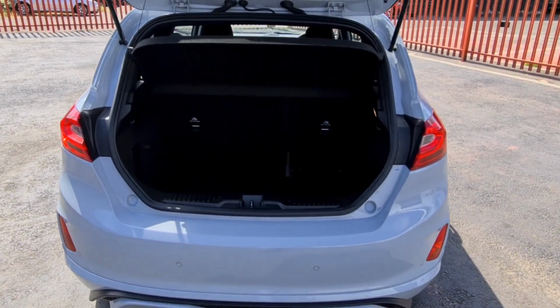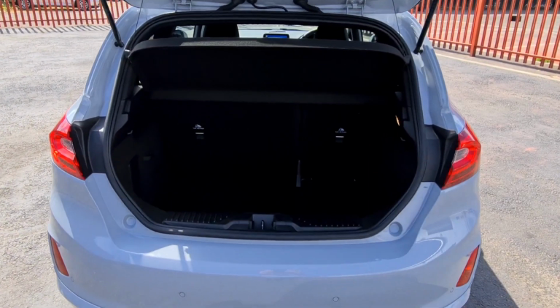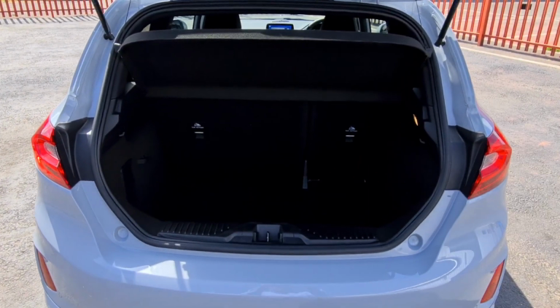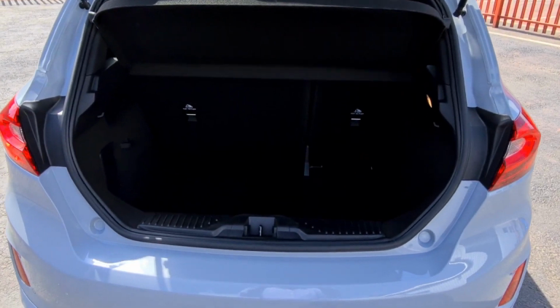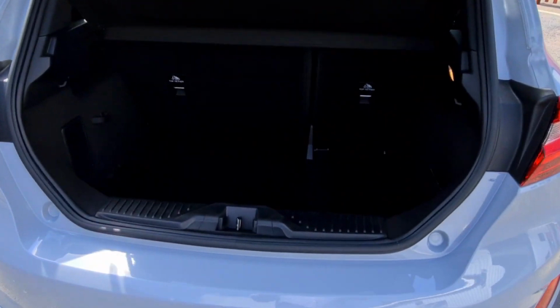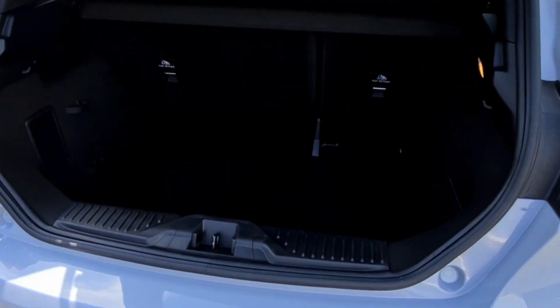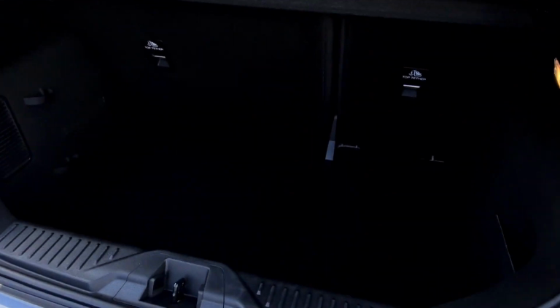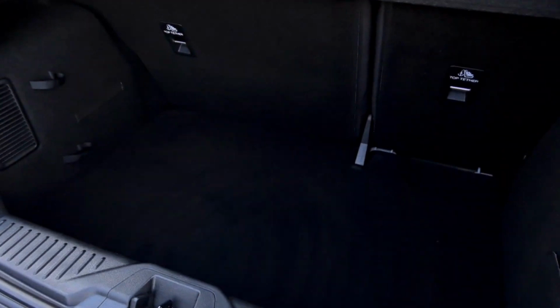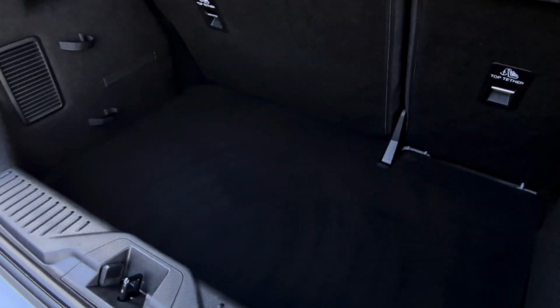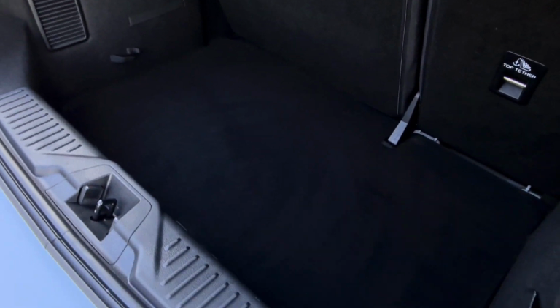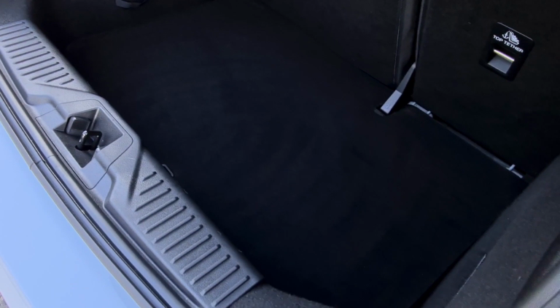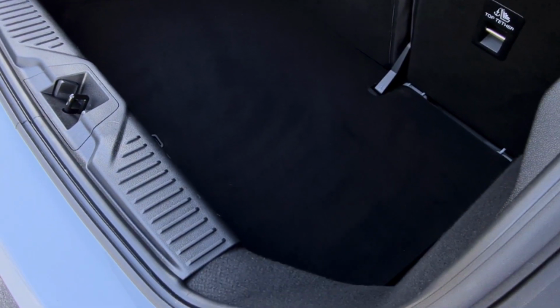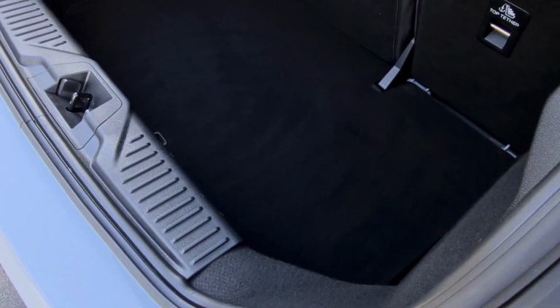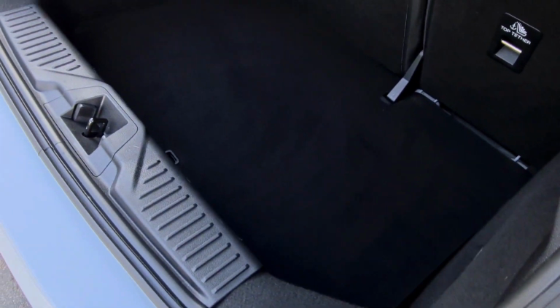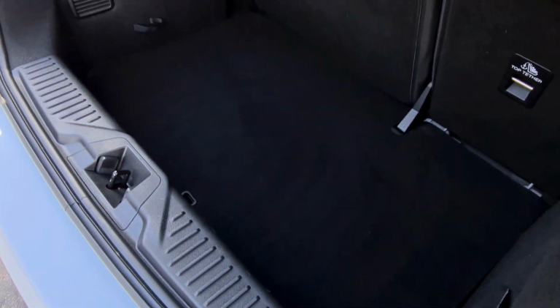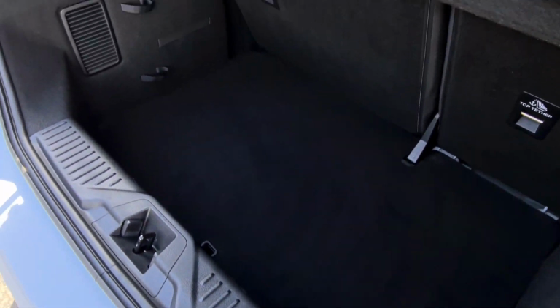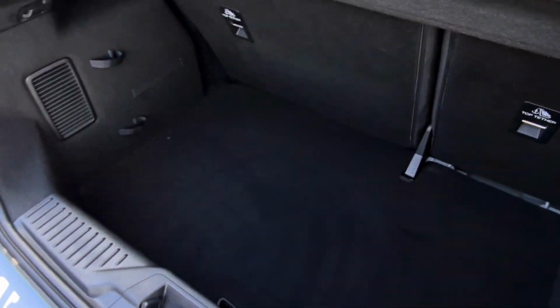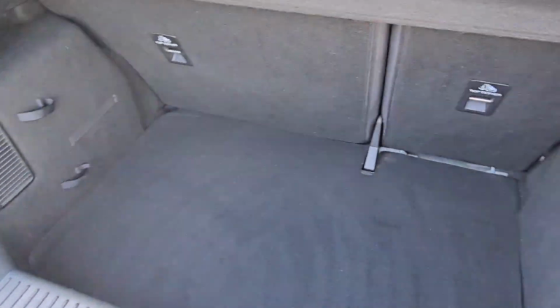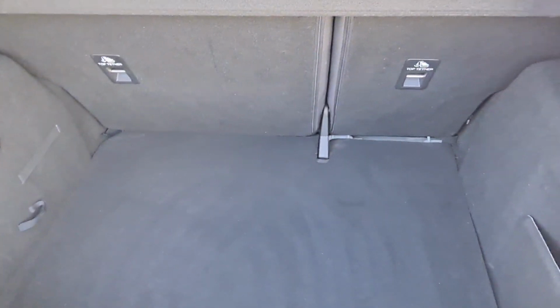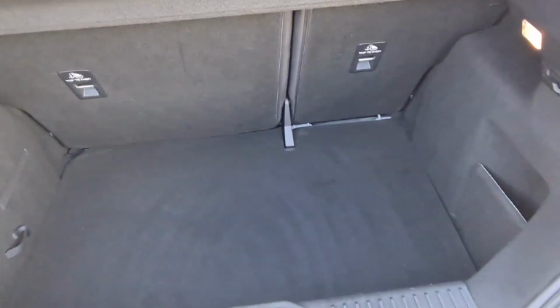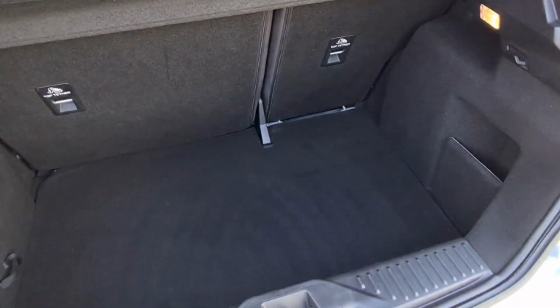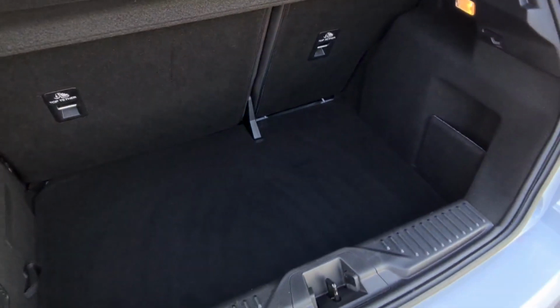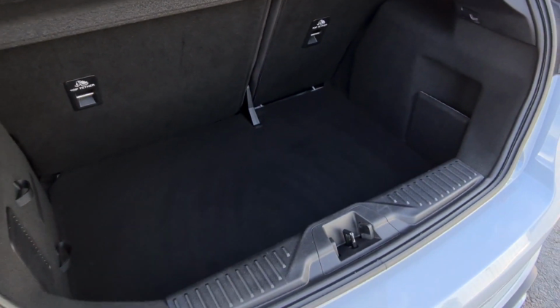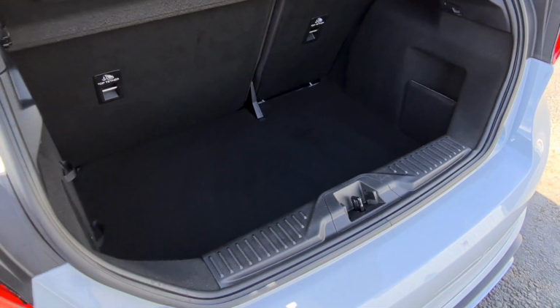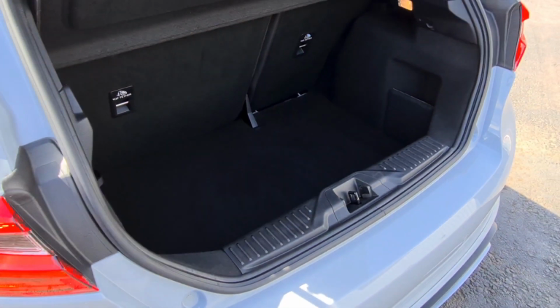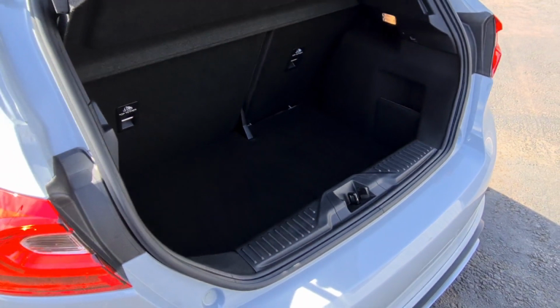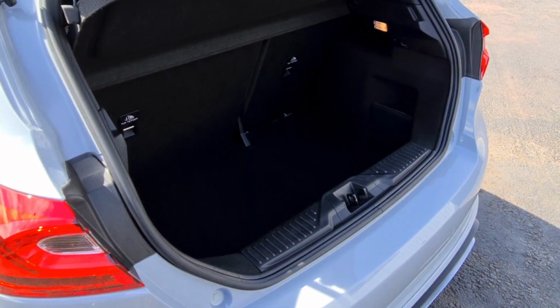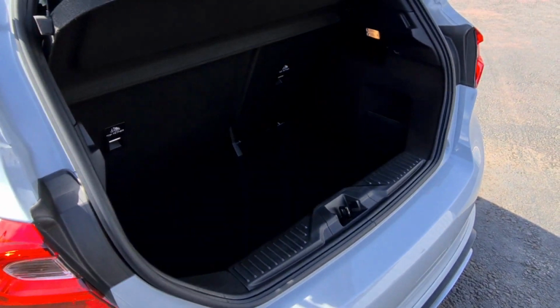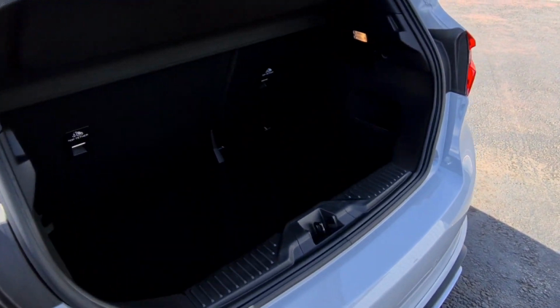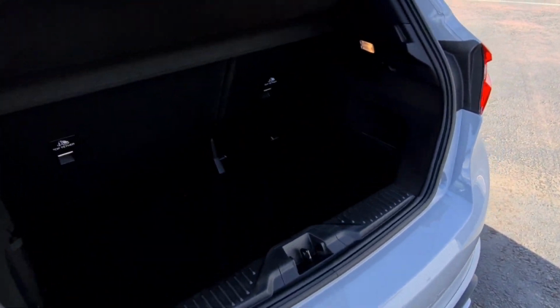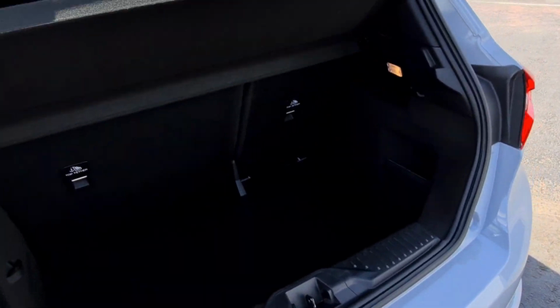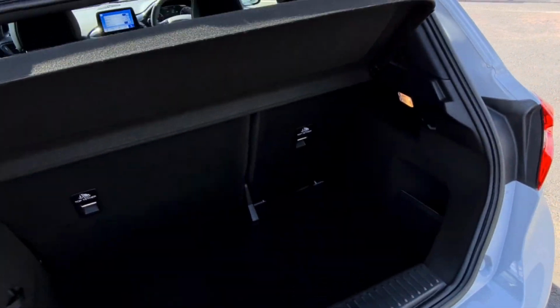Let me show you the boot — nice big boot on these actually for a little car. You certainly can't fault the size of that, that's for sure.